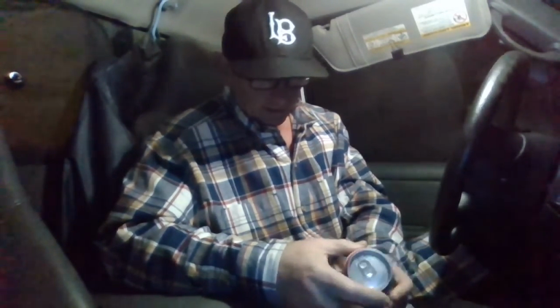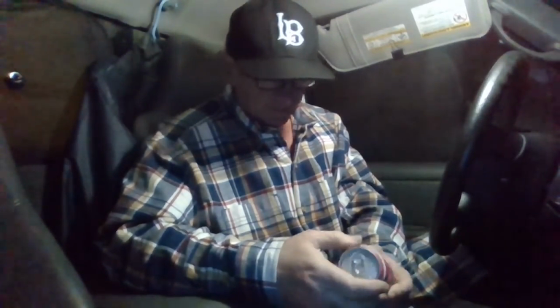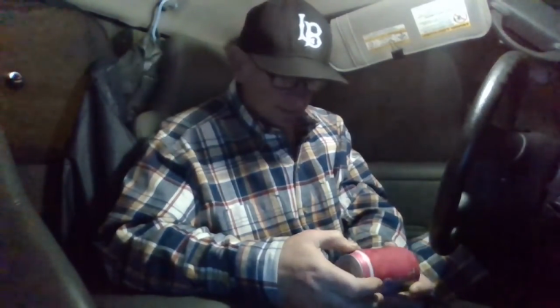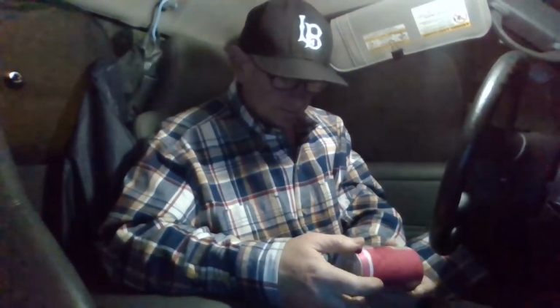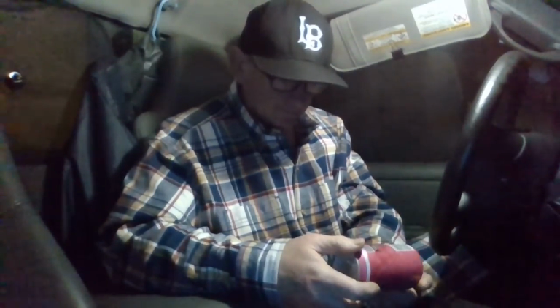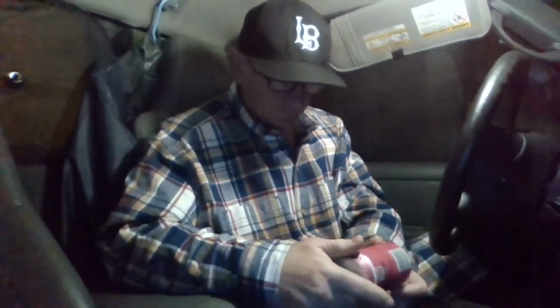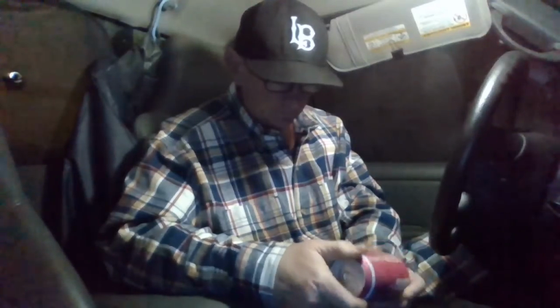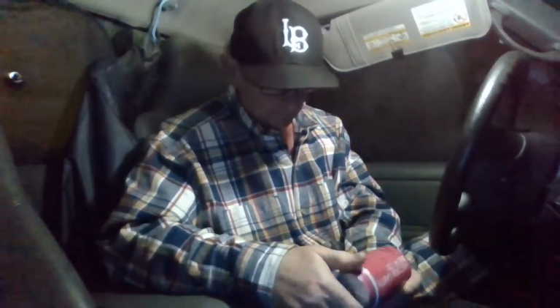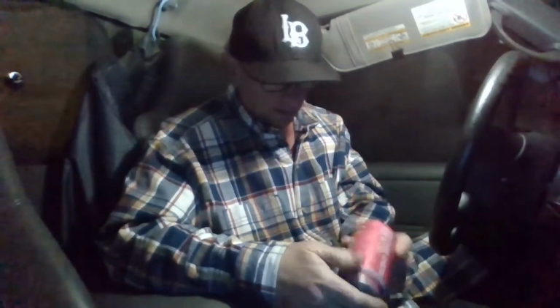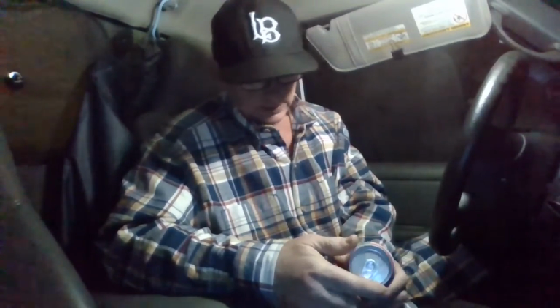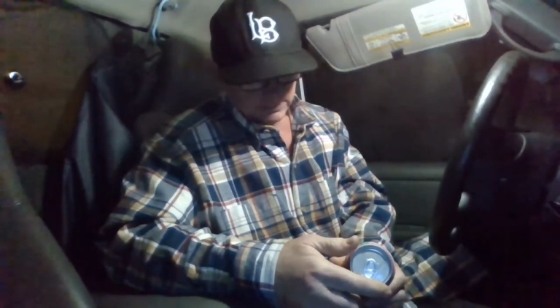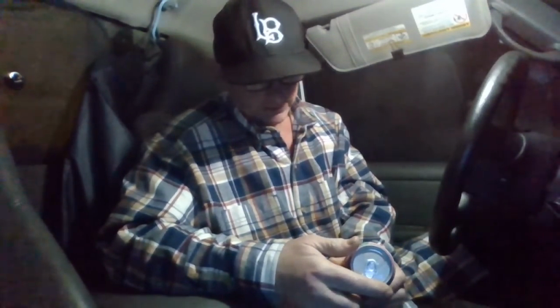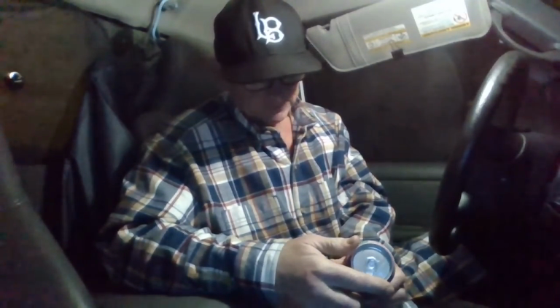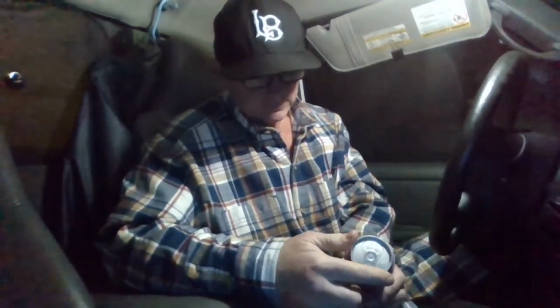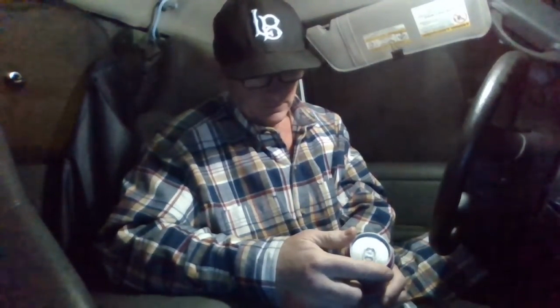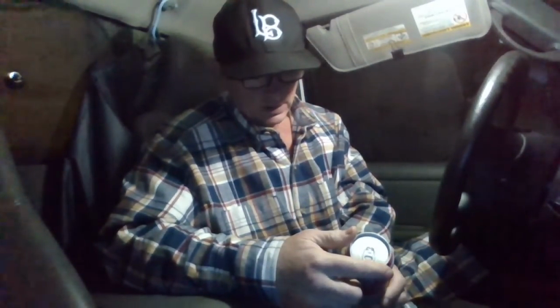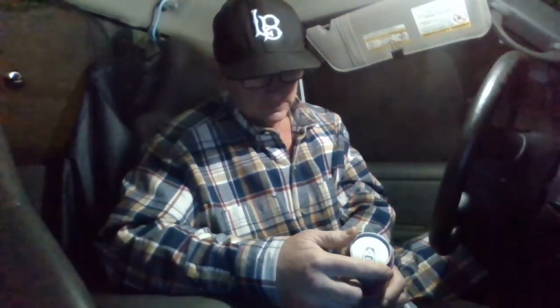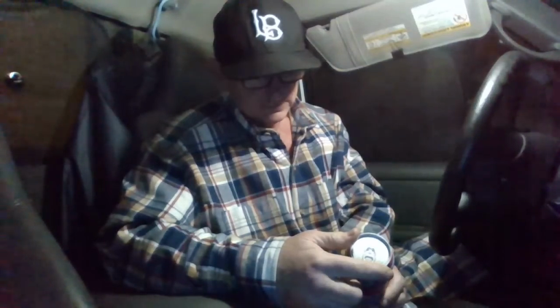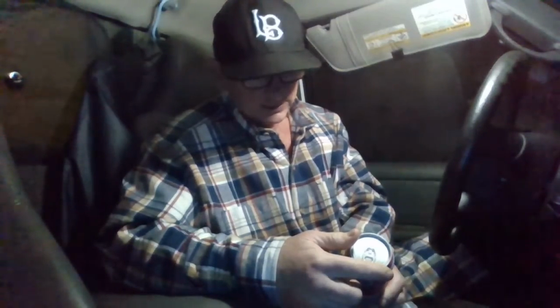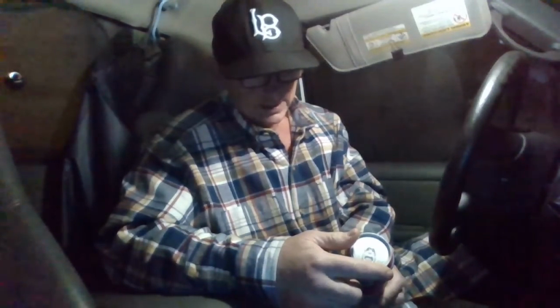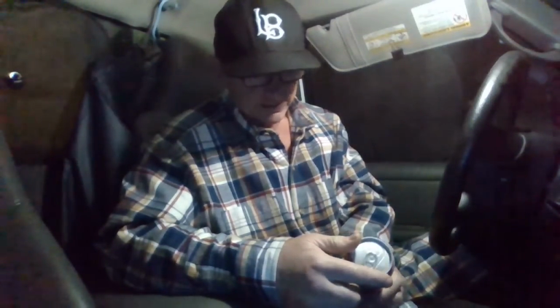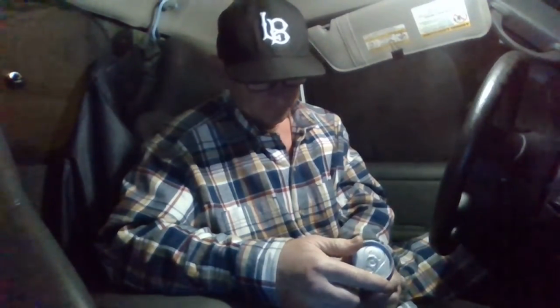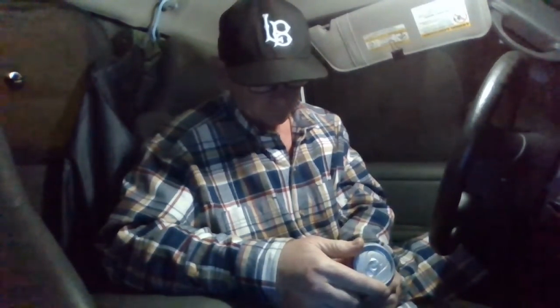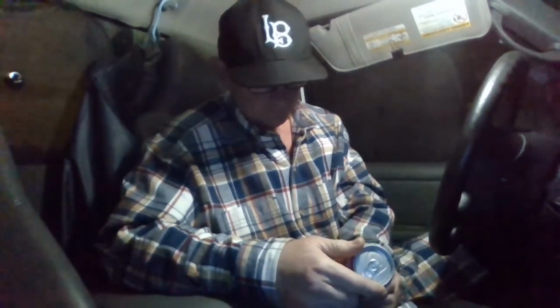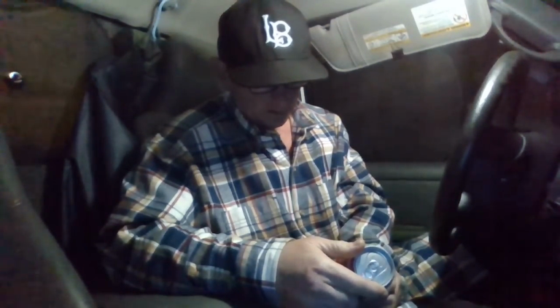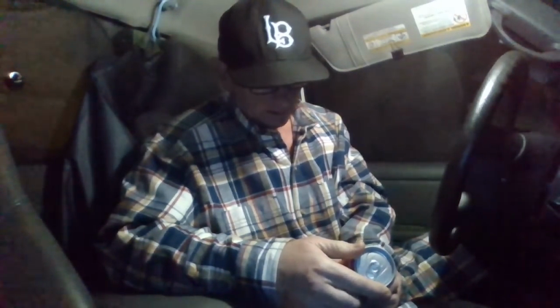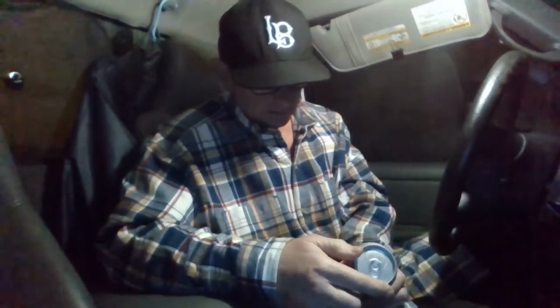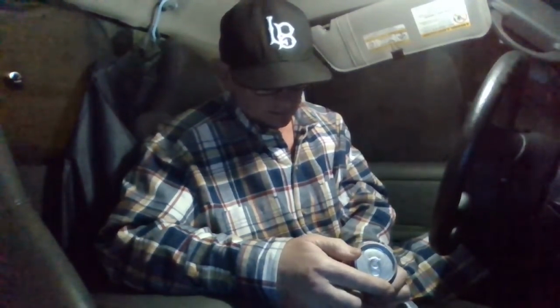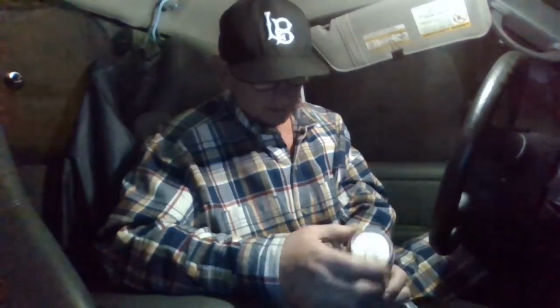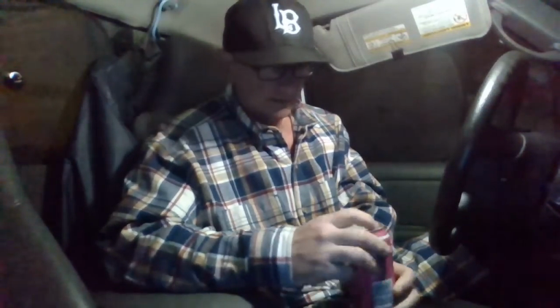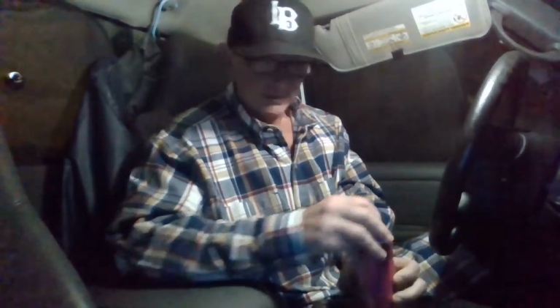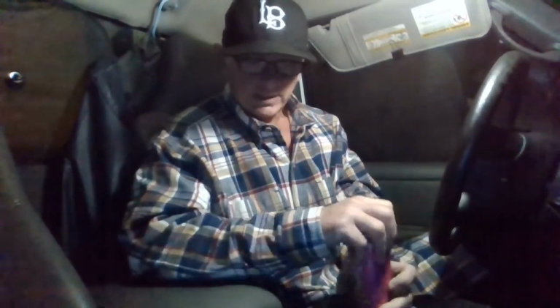Looking for the hops on the can — it's not saying — but it does say Resonator Series. Let's crack it open and see what we got here.